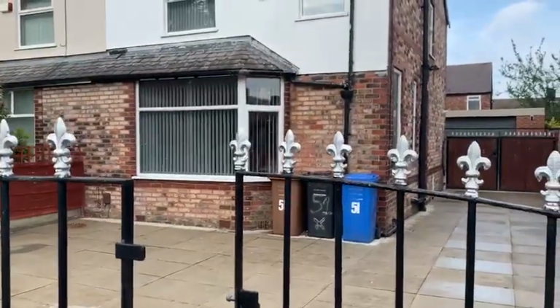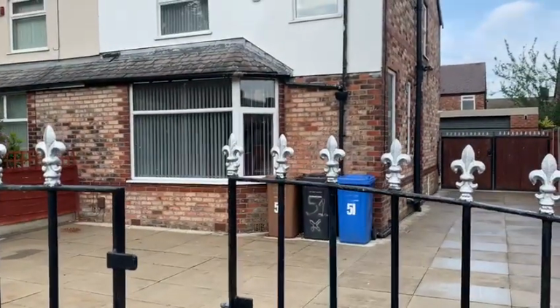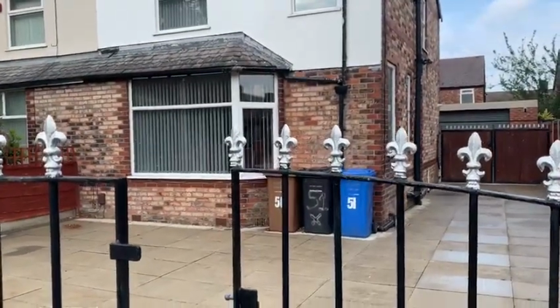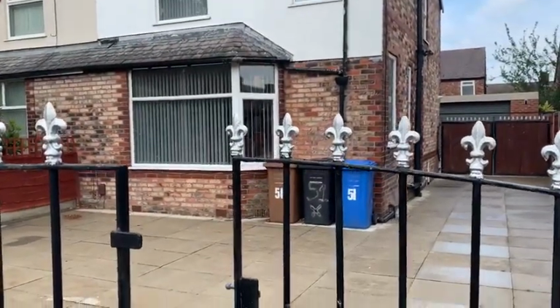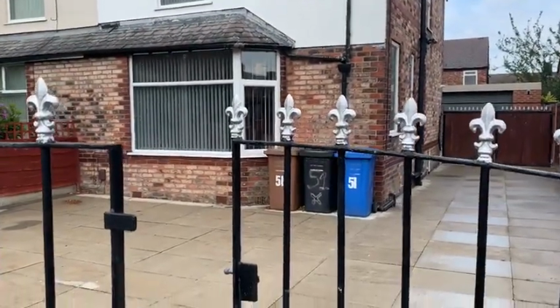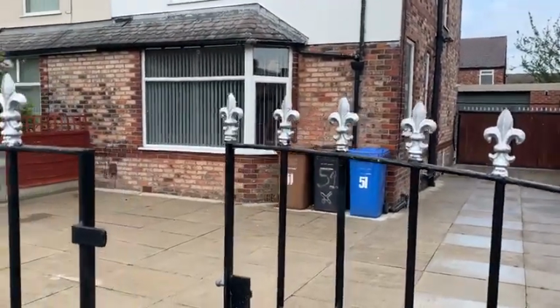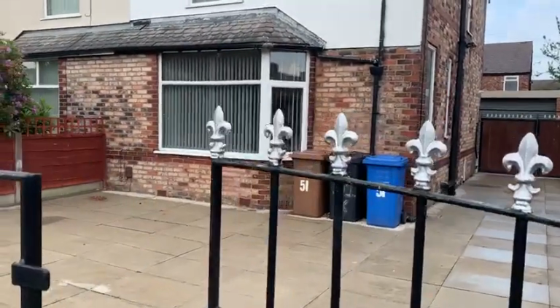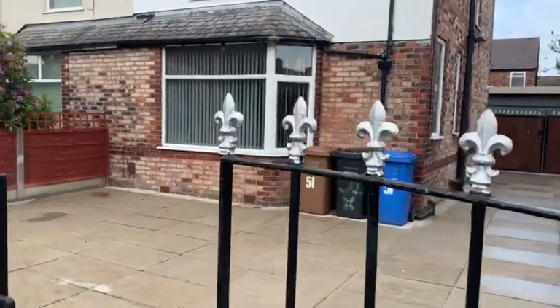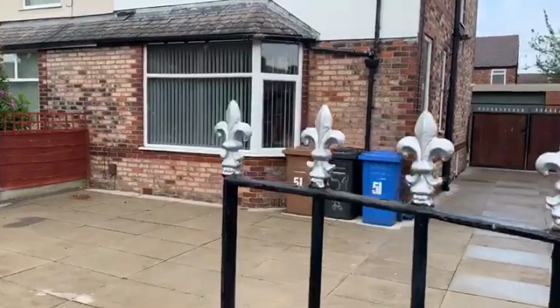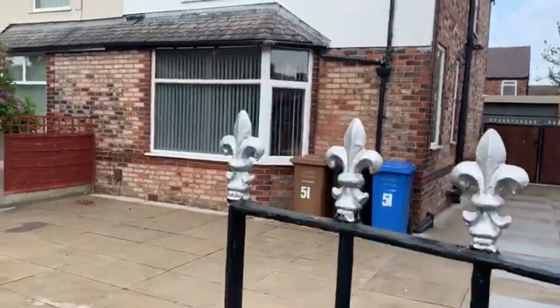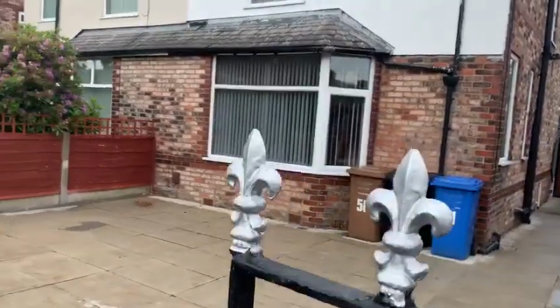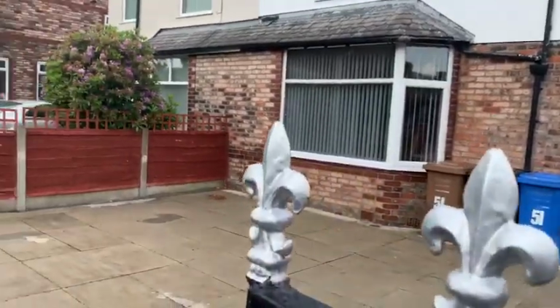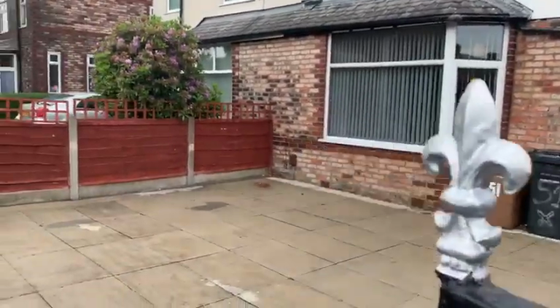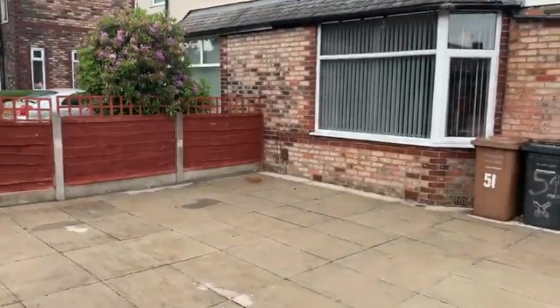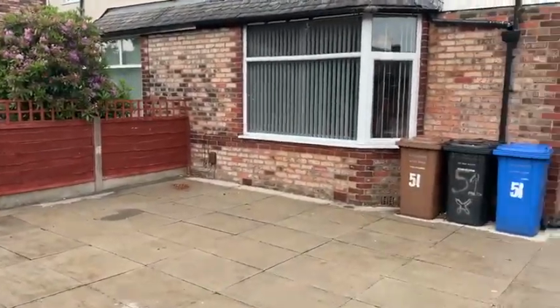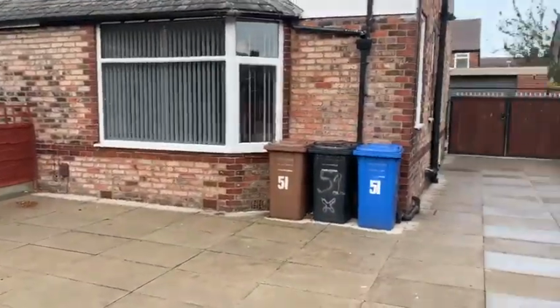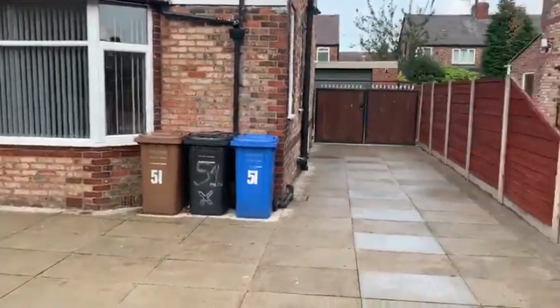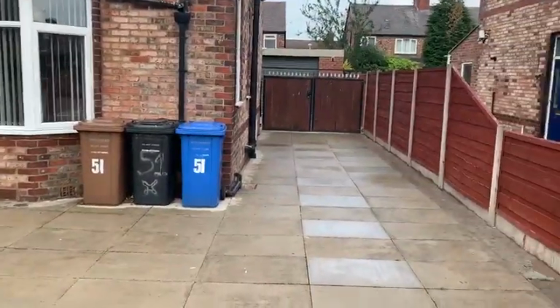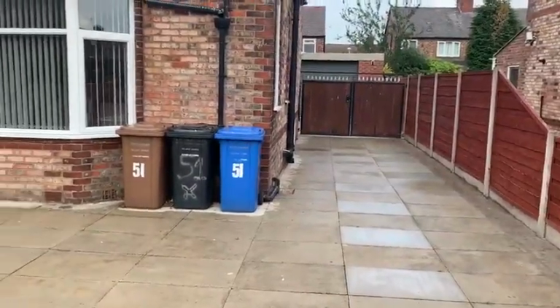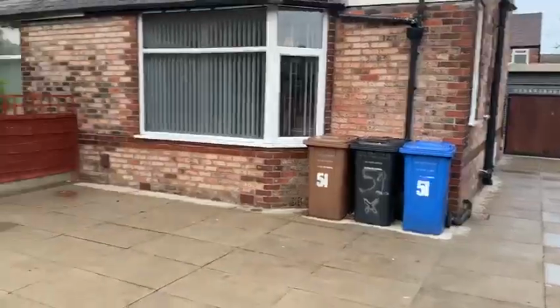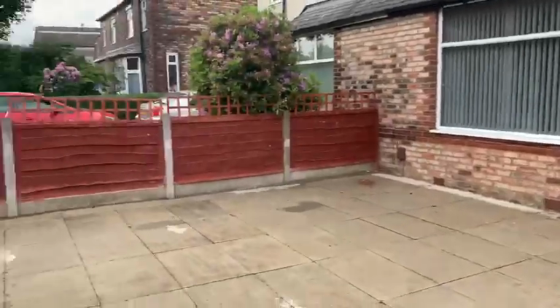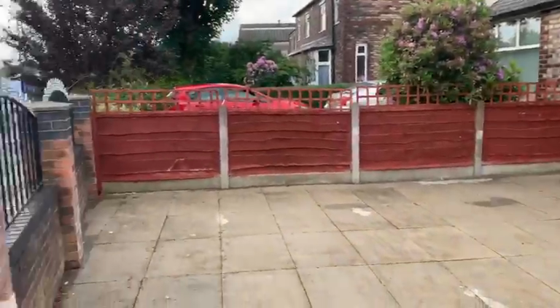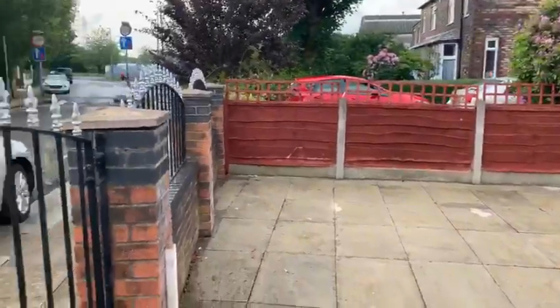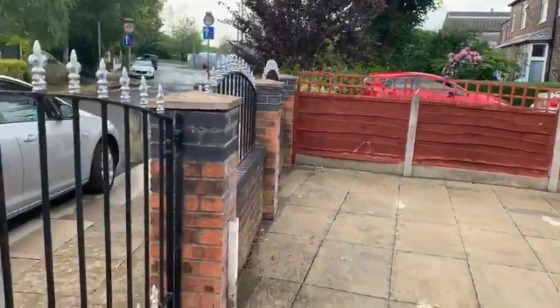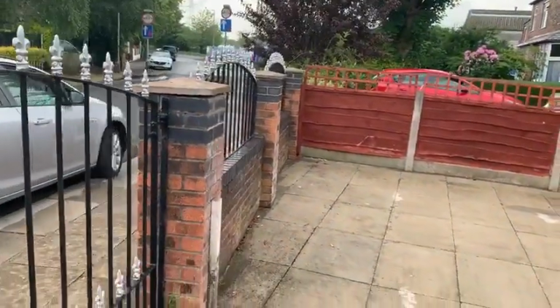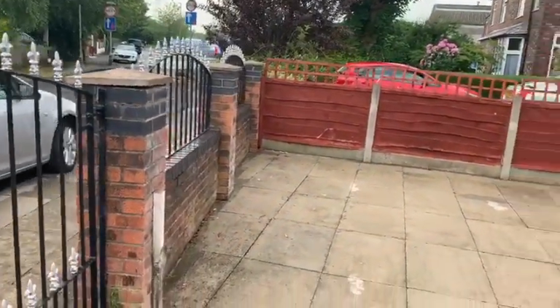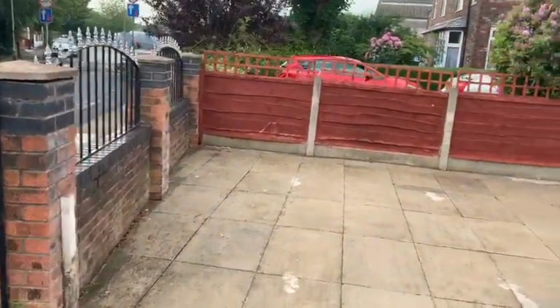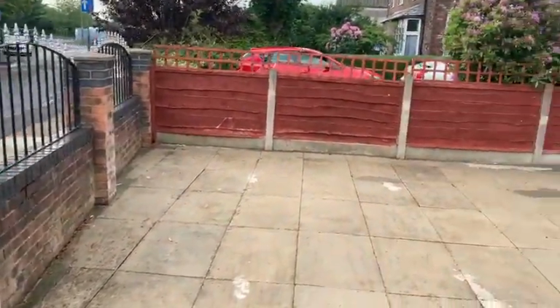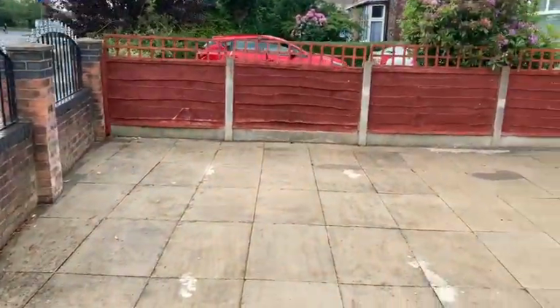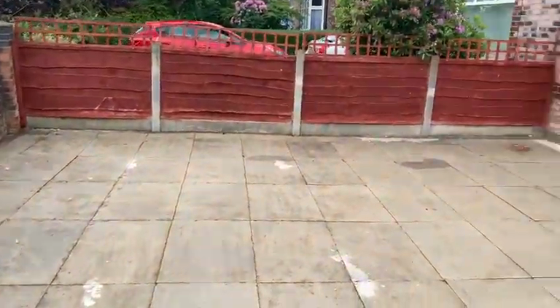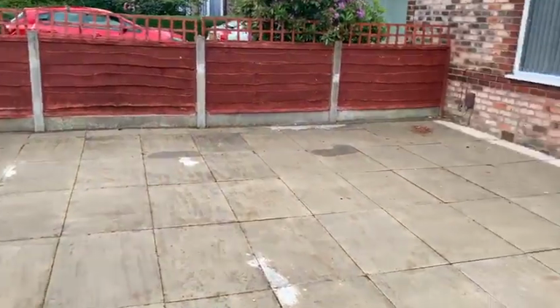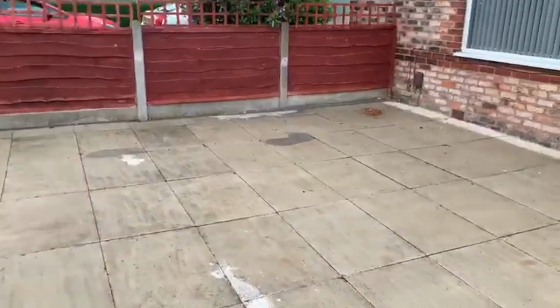This is a video tour for 51 Rage Lane, a three bedroom semi-detached property located in Clifton. About a 10 minute walk to Swinton Town Centre and about a 15 minute drive into Manchester City Centre.